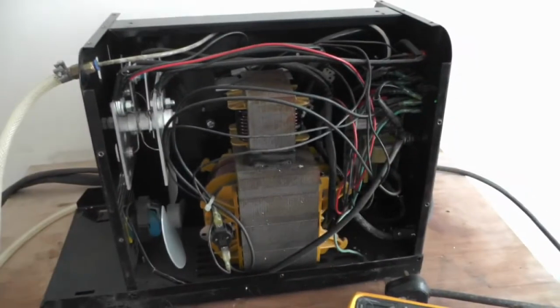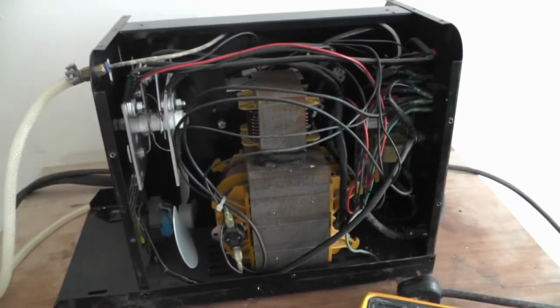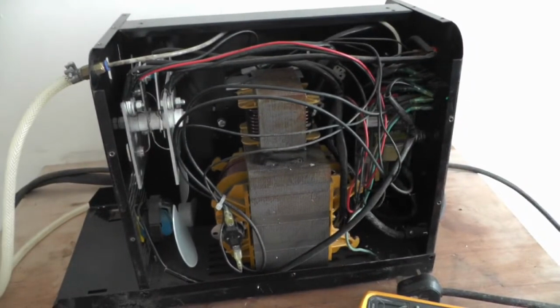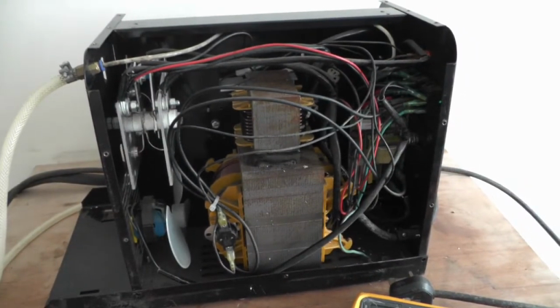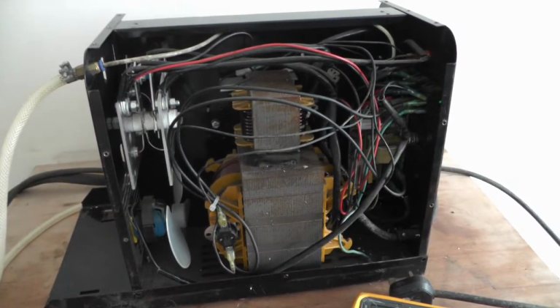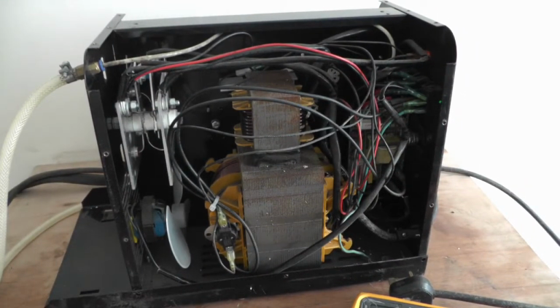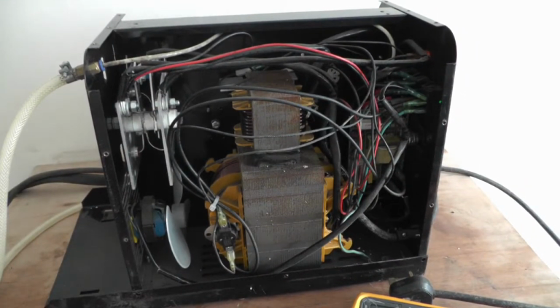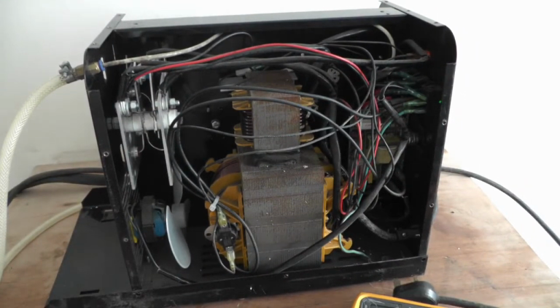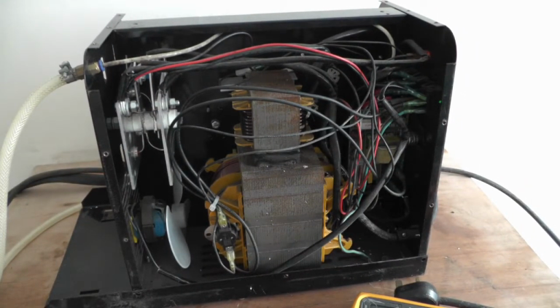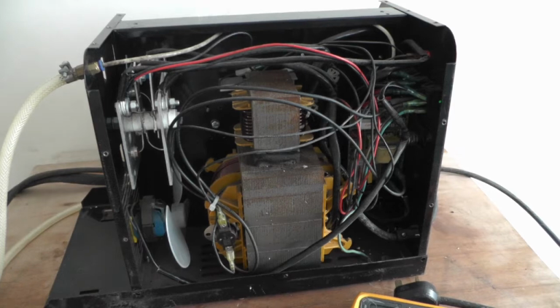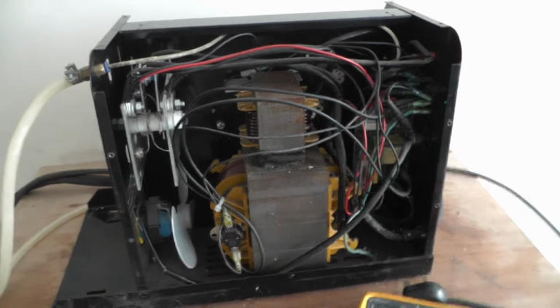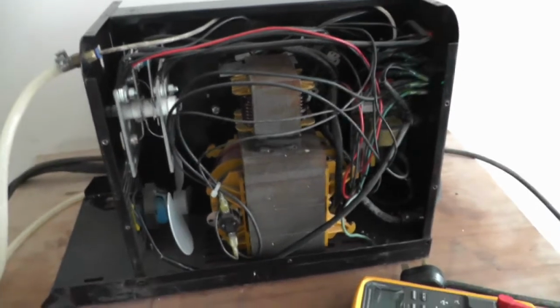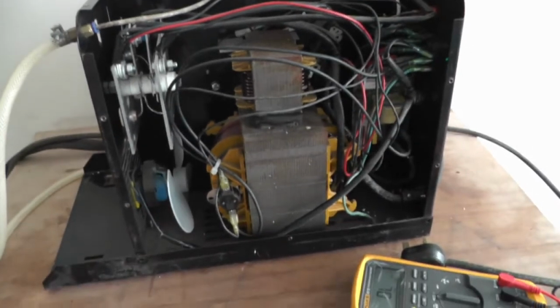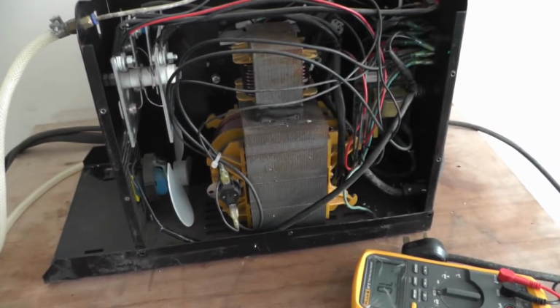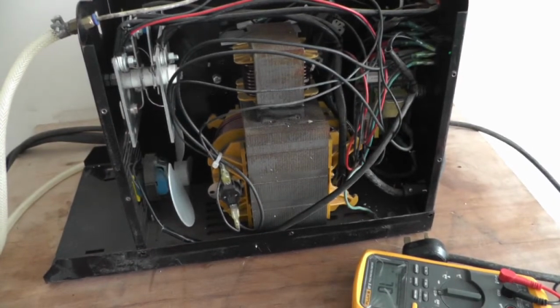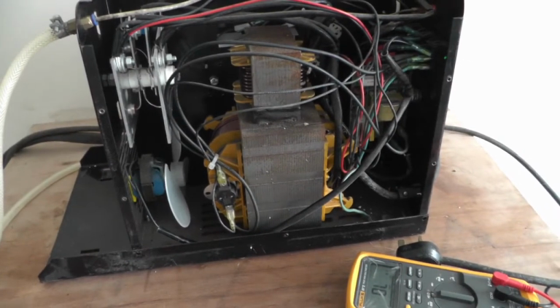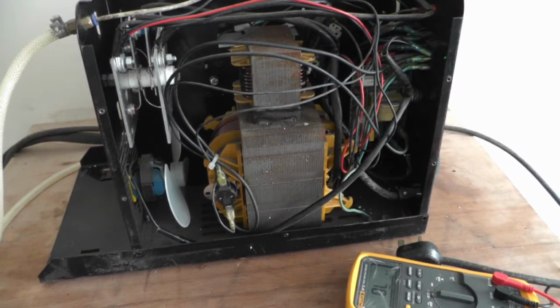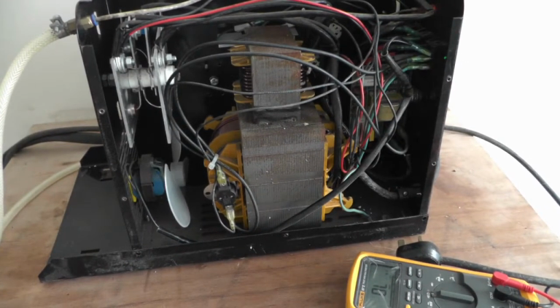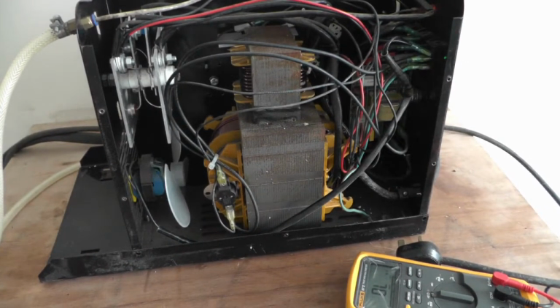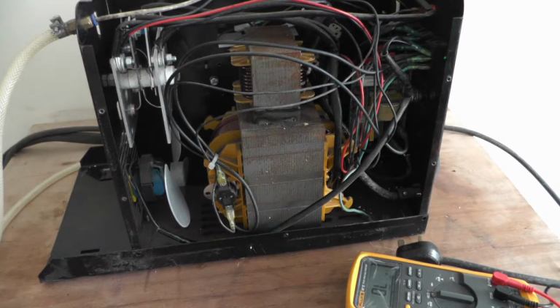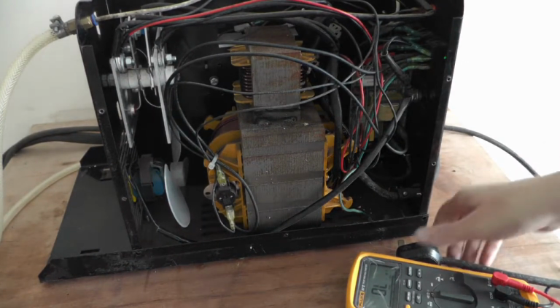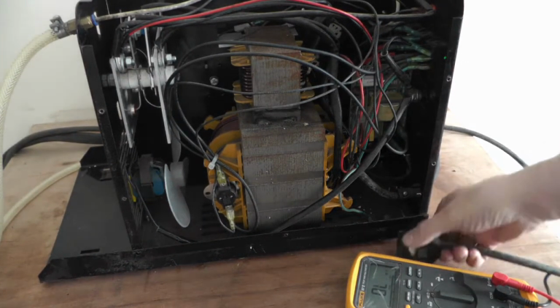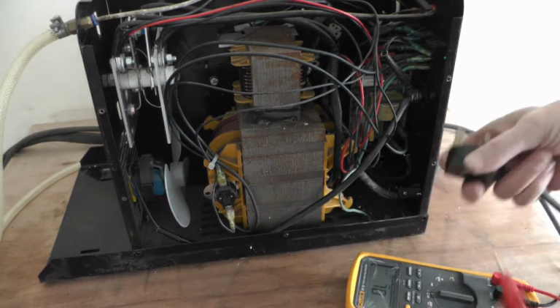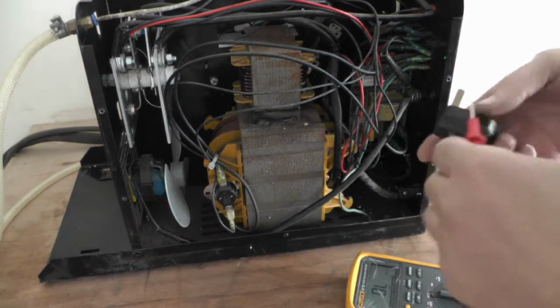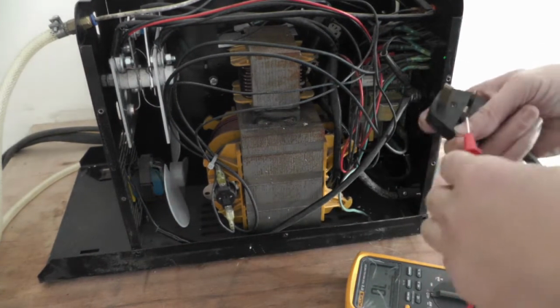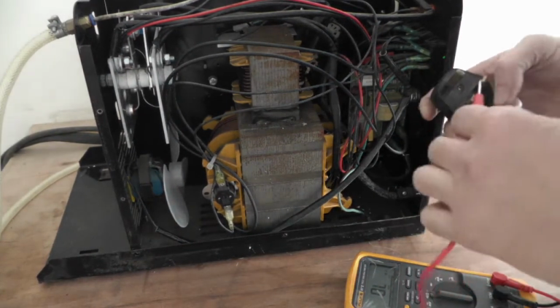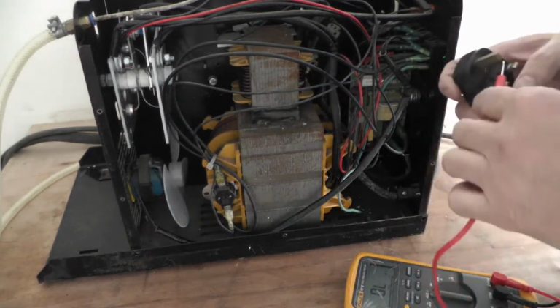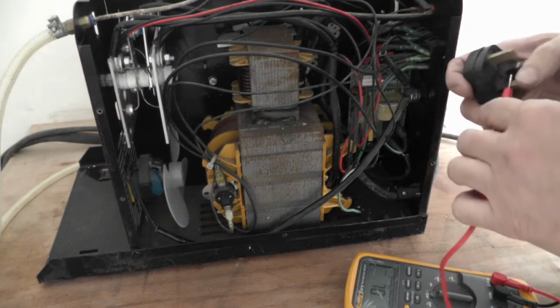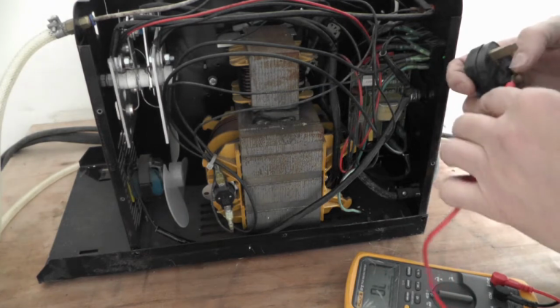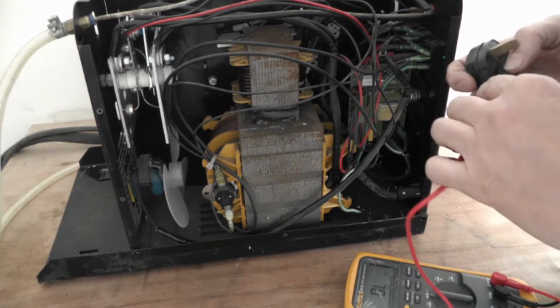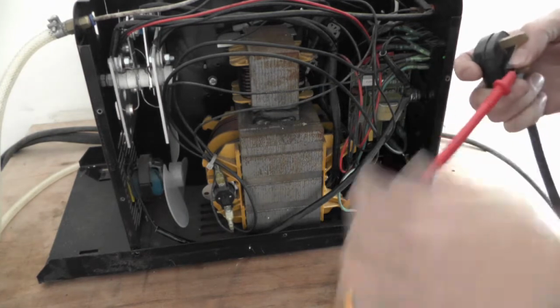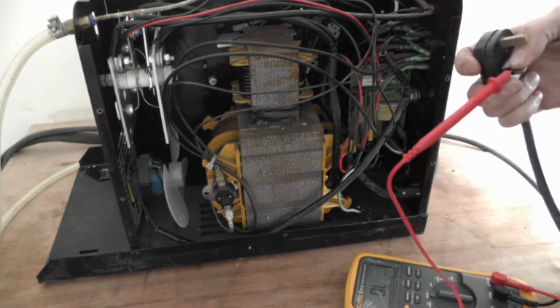Got no power, so I'm going to do some tests between the live and the neutral on the incoming supply and the incoming switch.